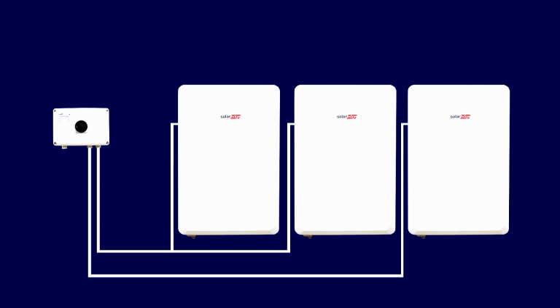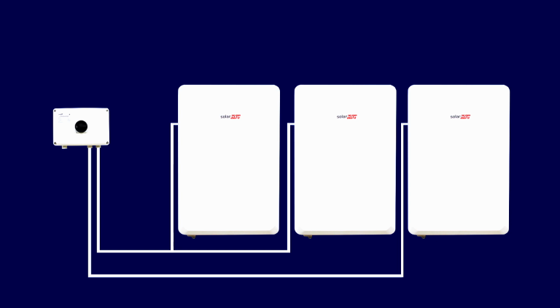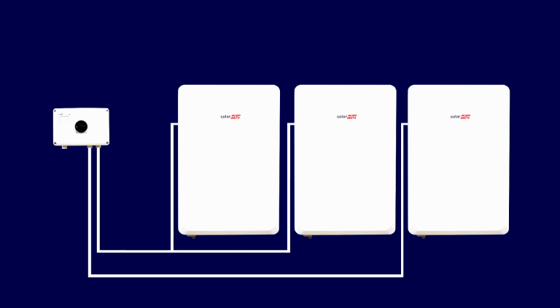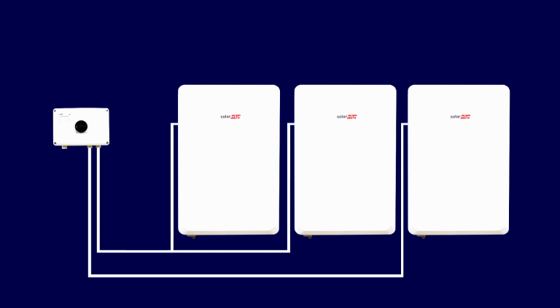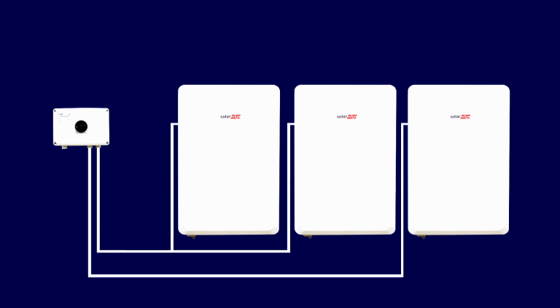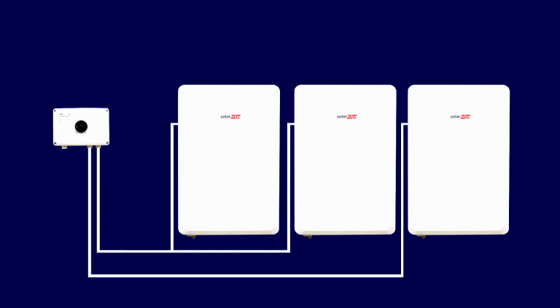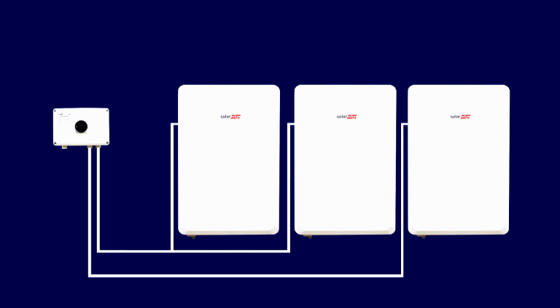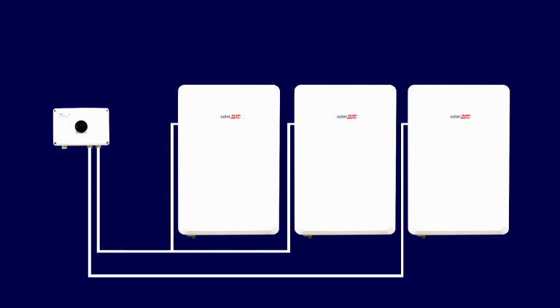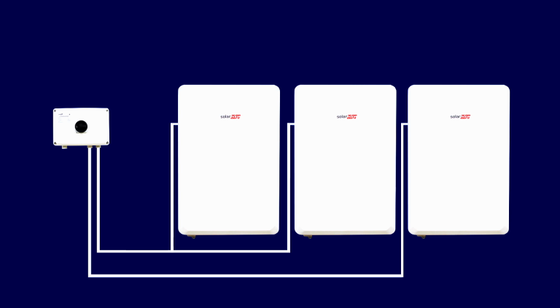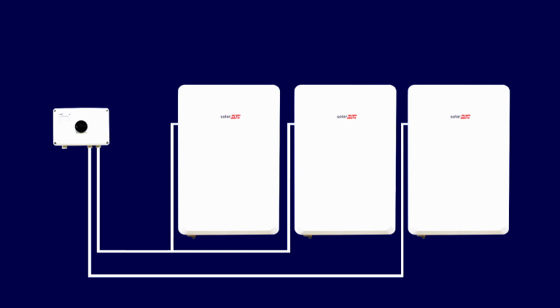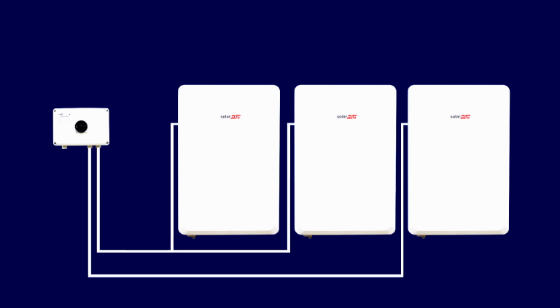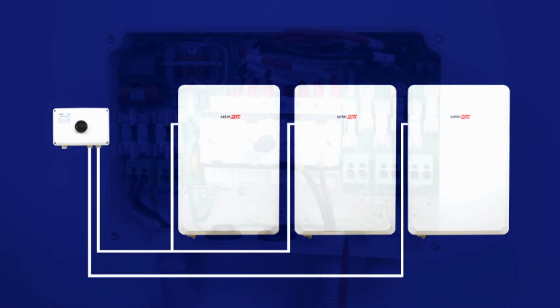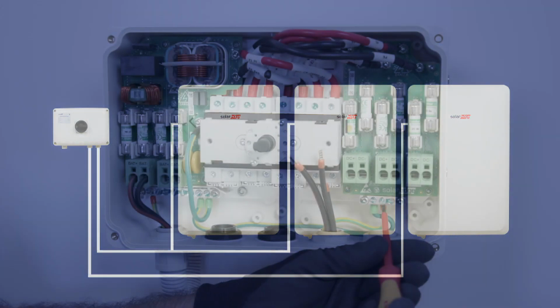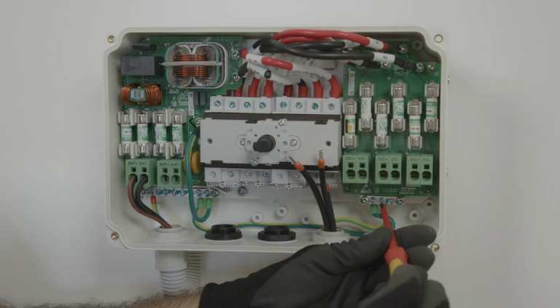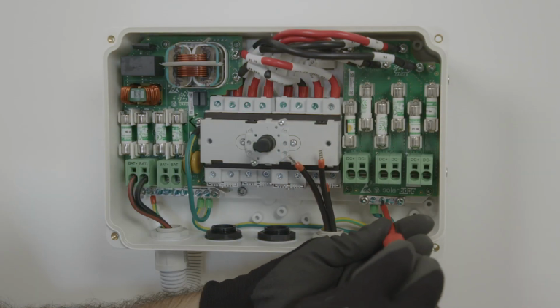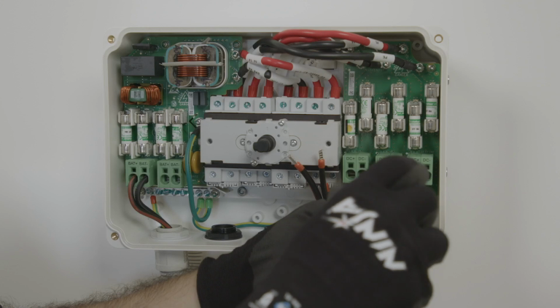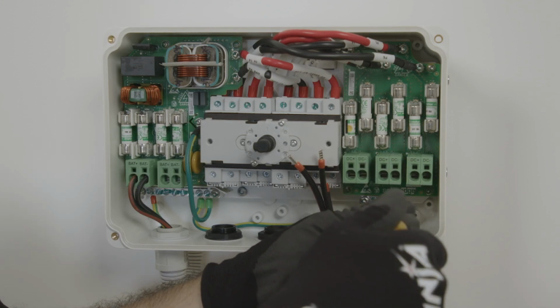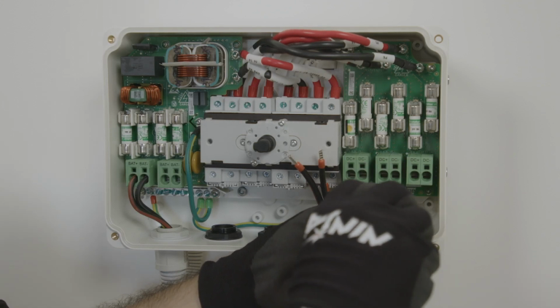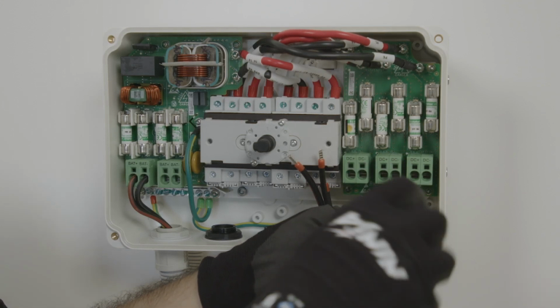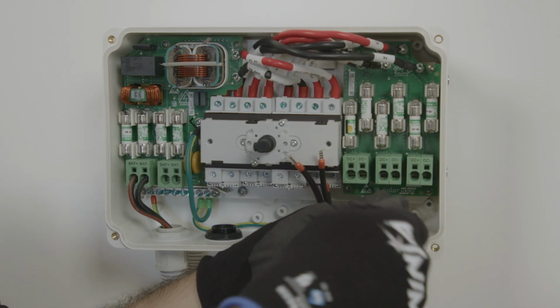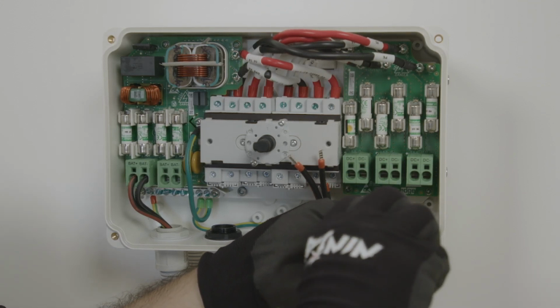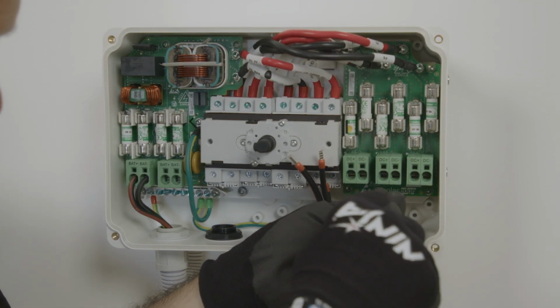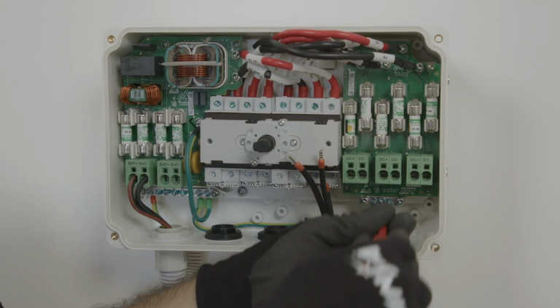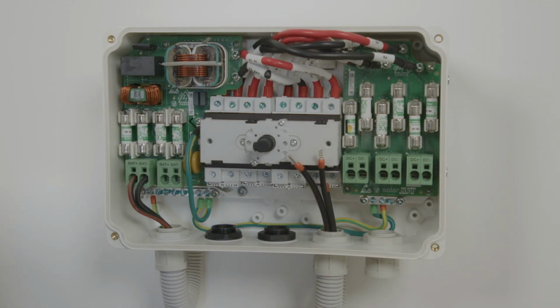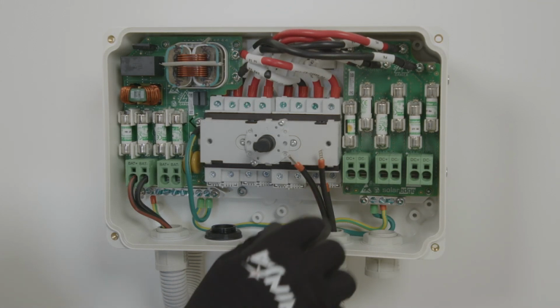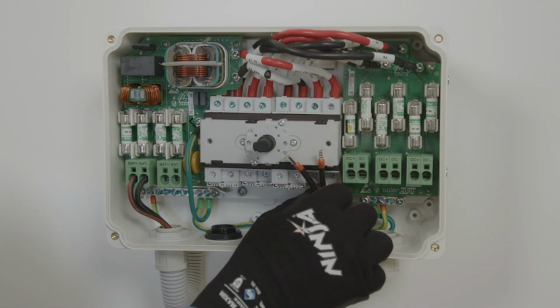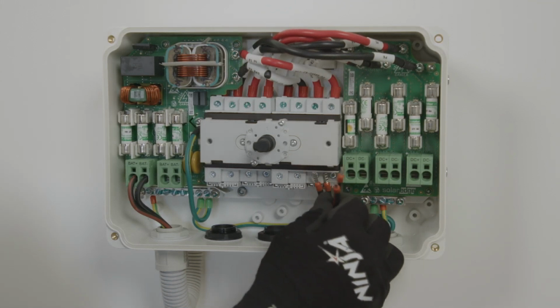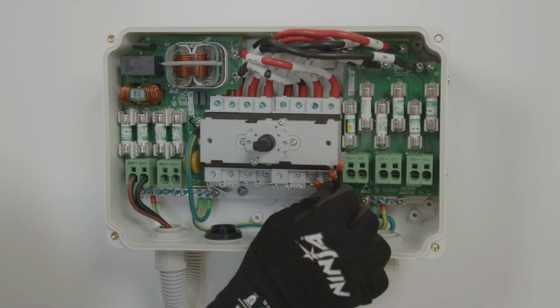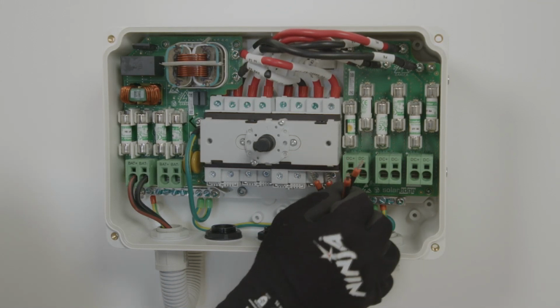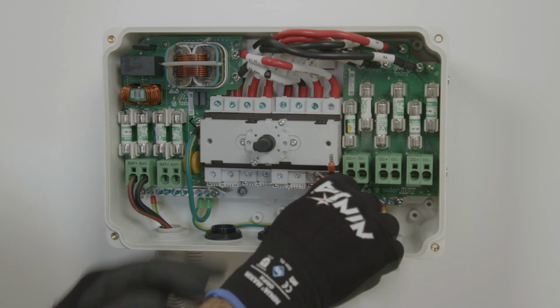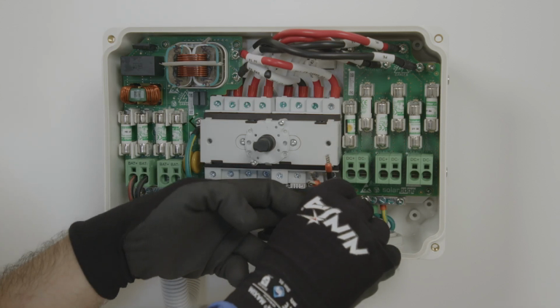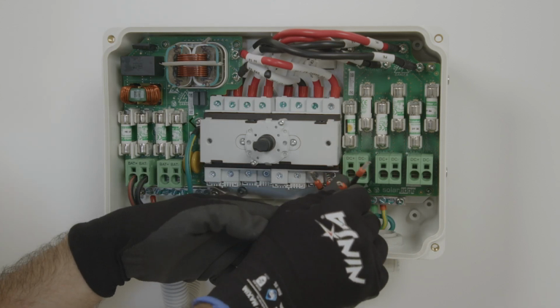Once the battery connections have been made, it's now time to bring the PV DC in. Just as we did with the batteries, connect the earth, and then connect either one or two array cables.